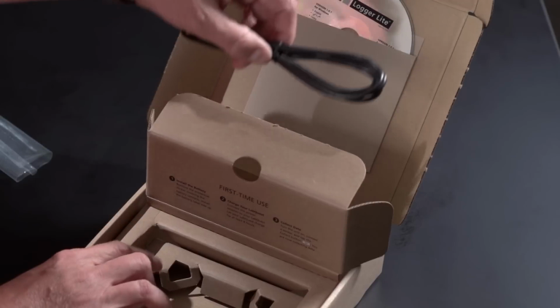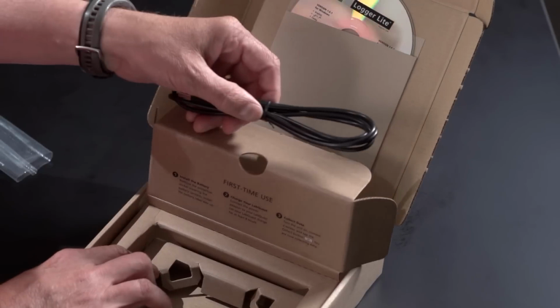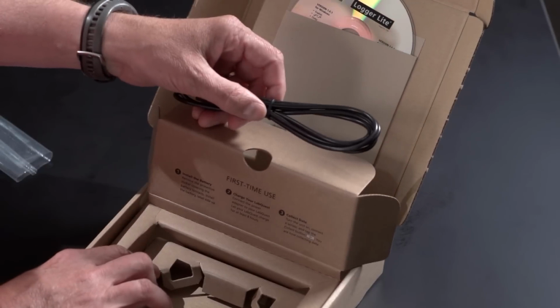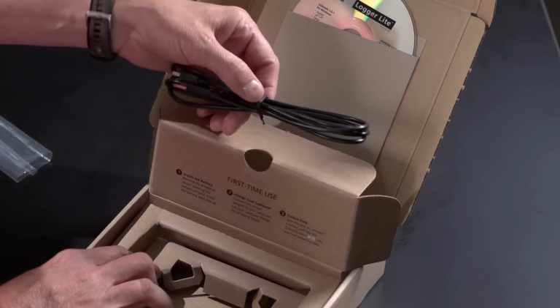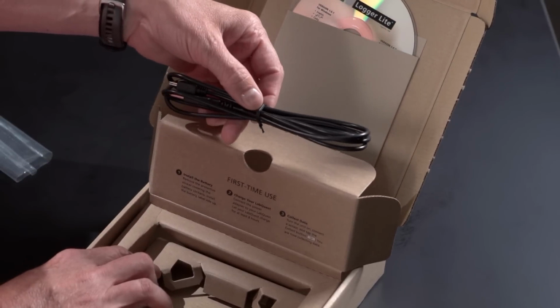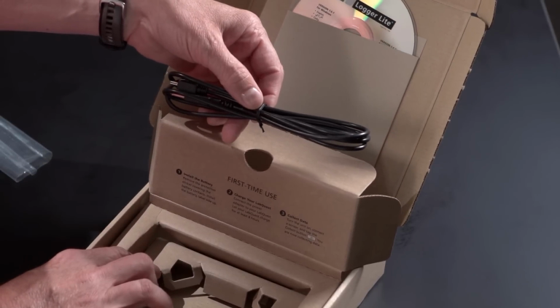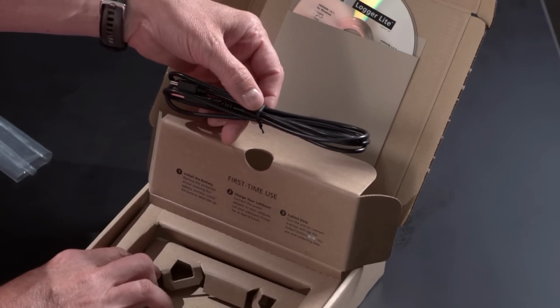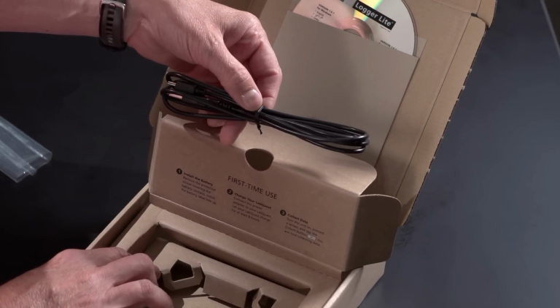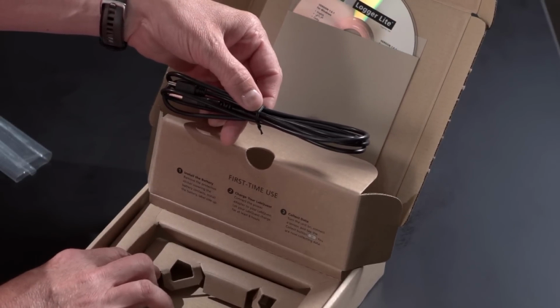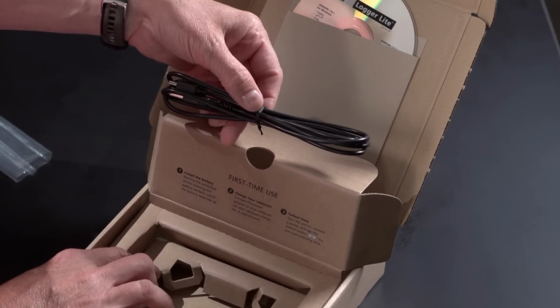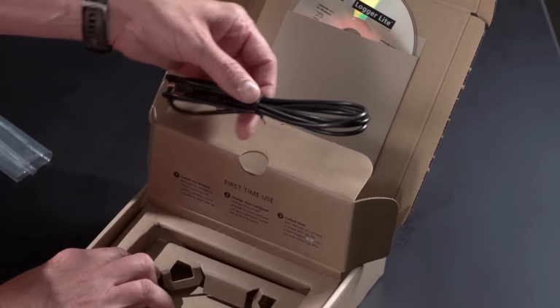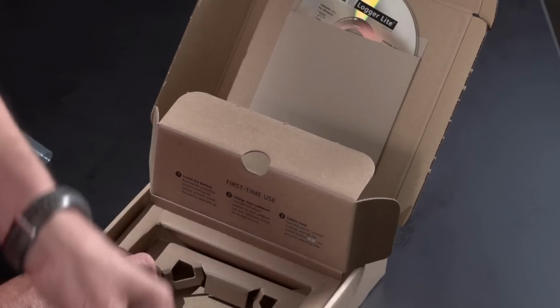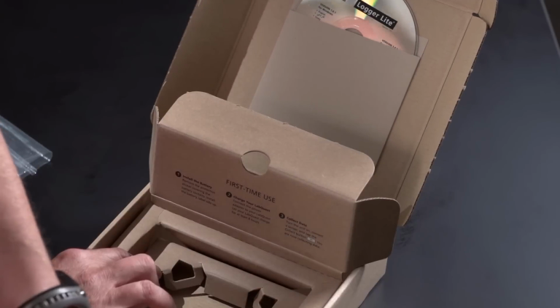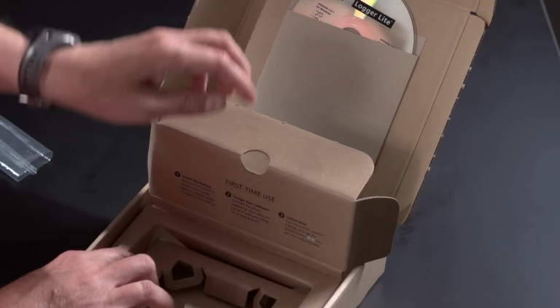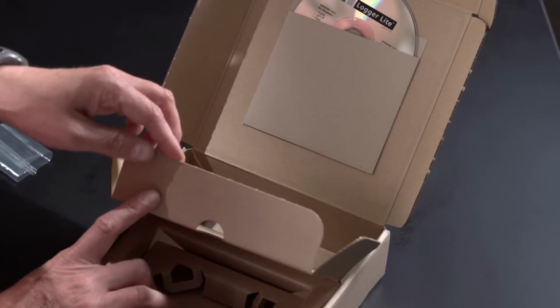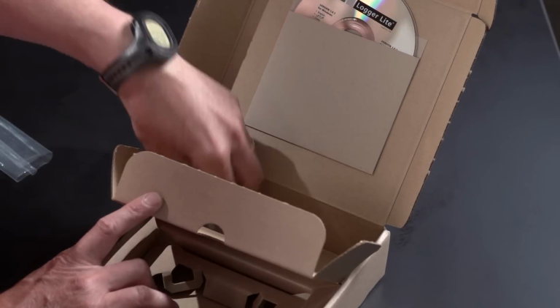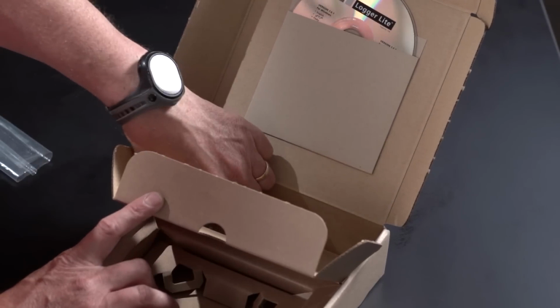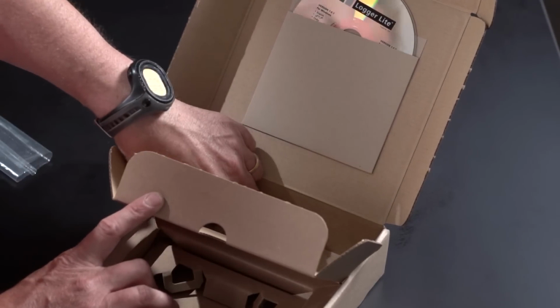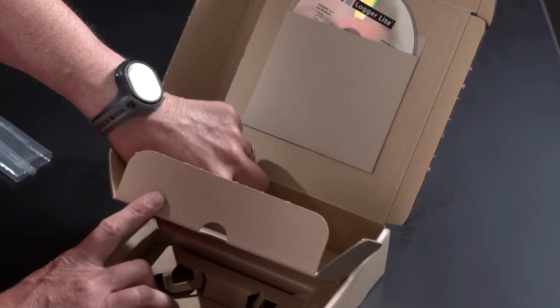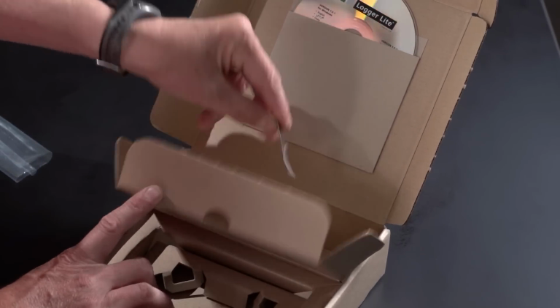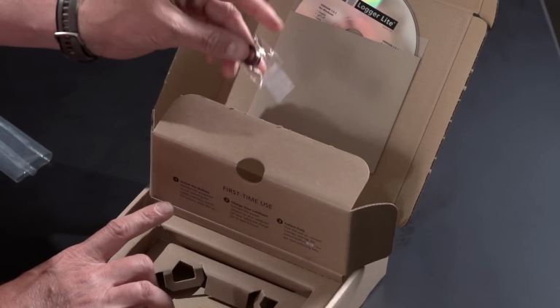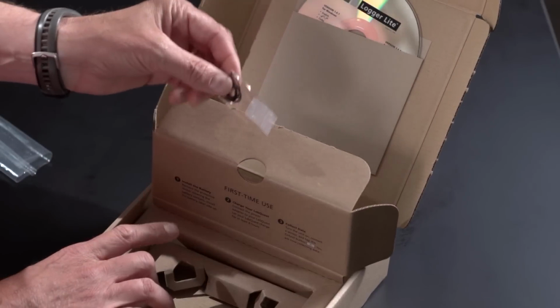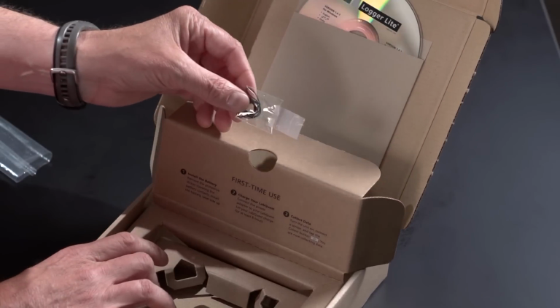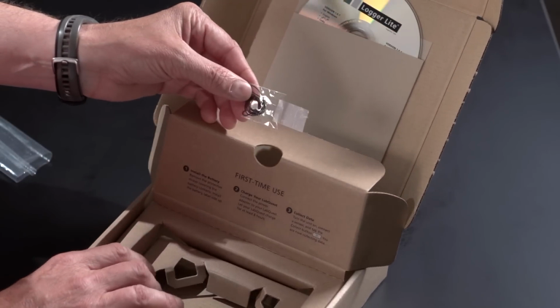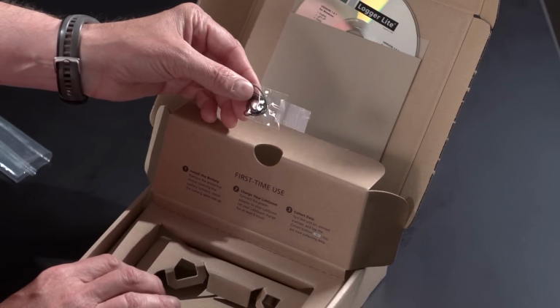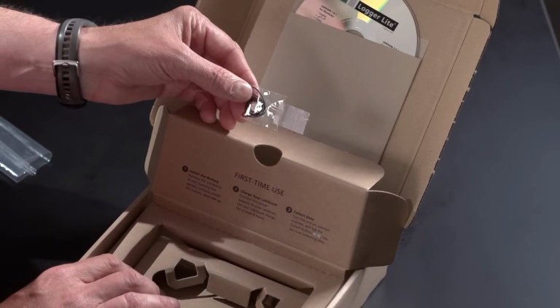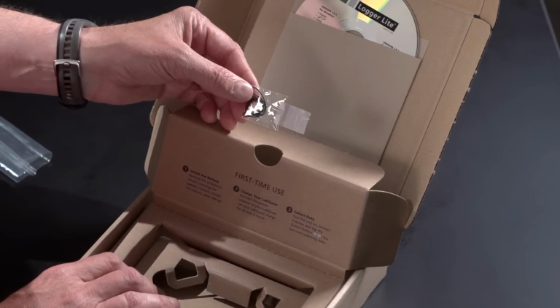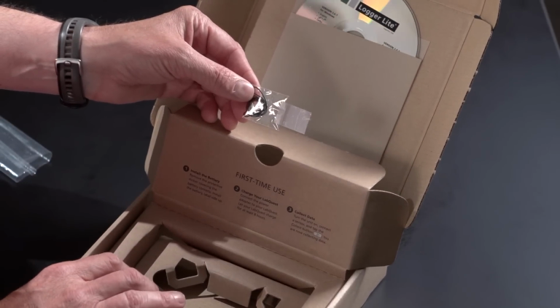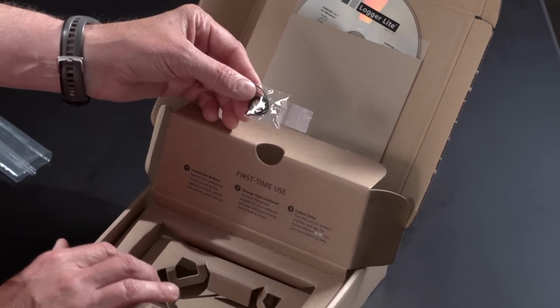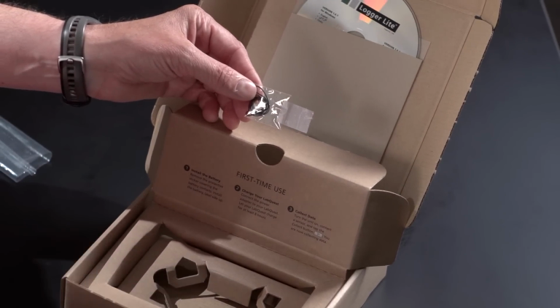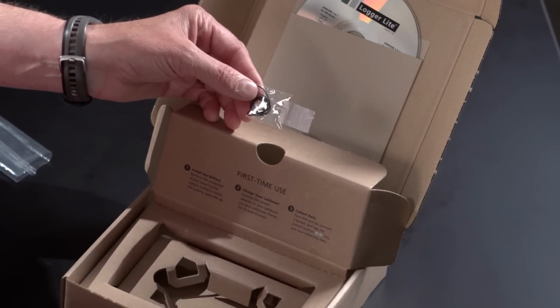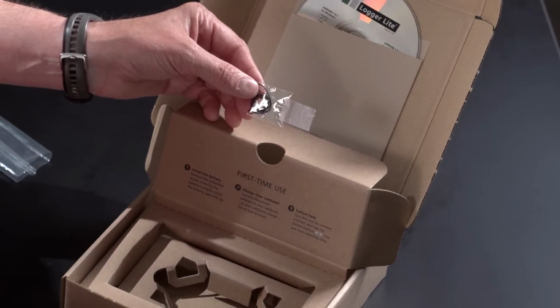USB cable — this is used to connect LabQuest 2 to your computer. And a tether to attach the stylus to LabQuest 2 so it won't be lost.